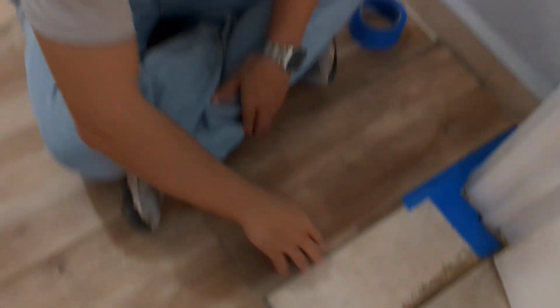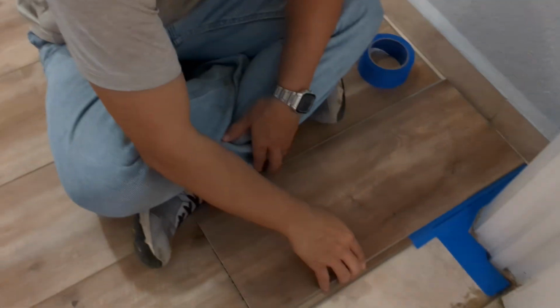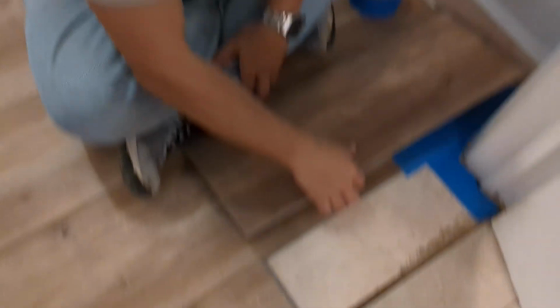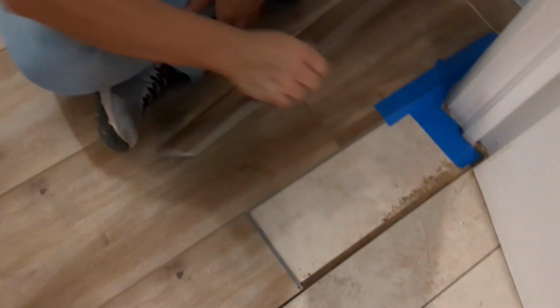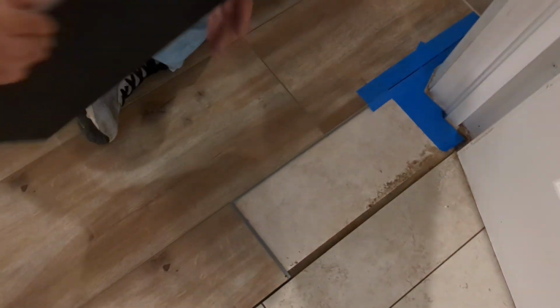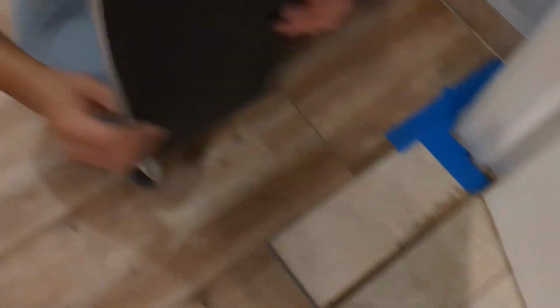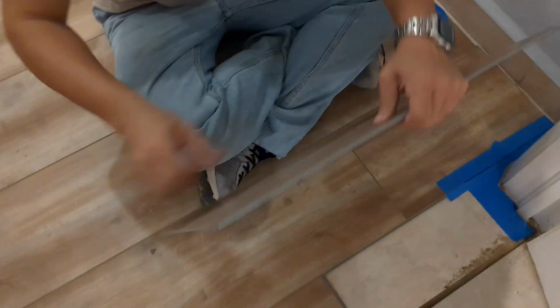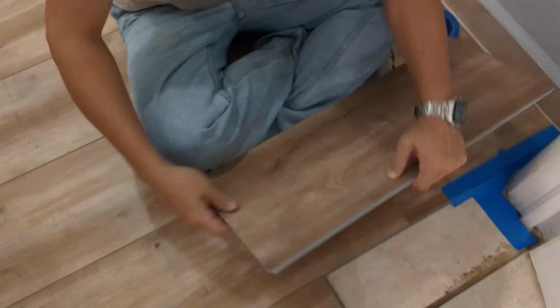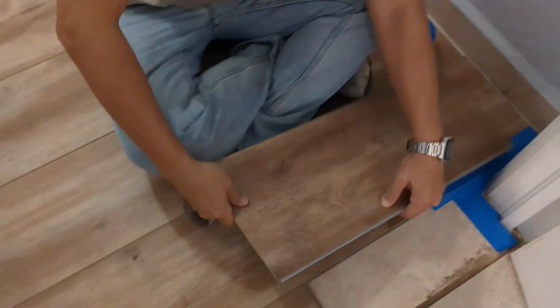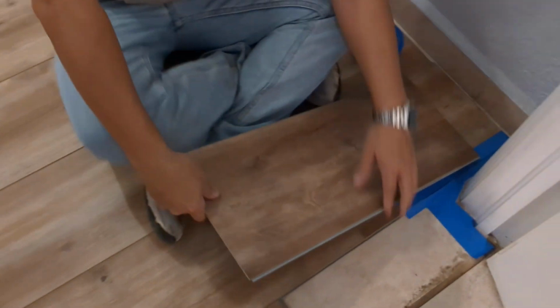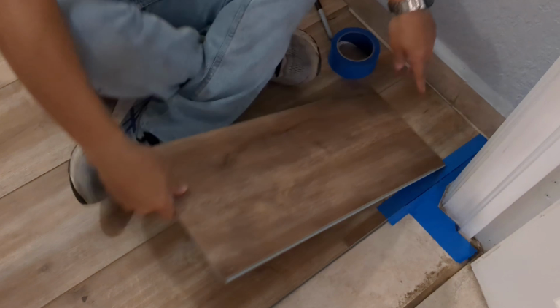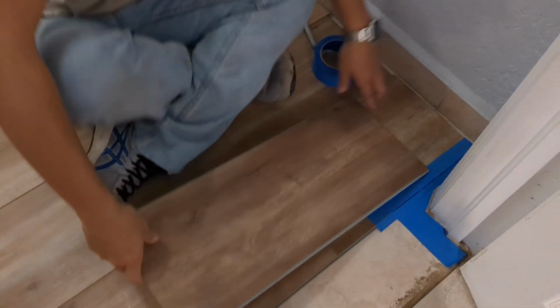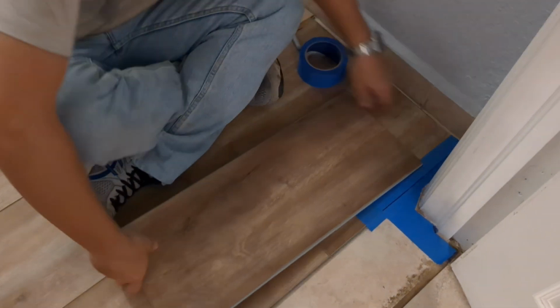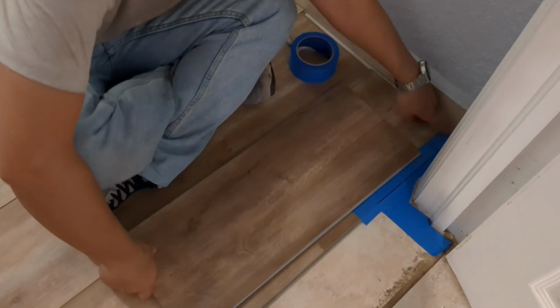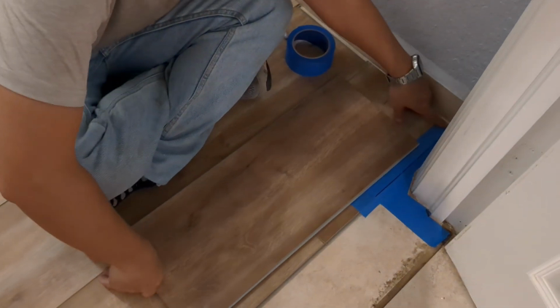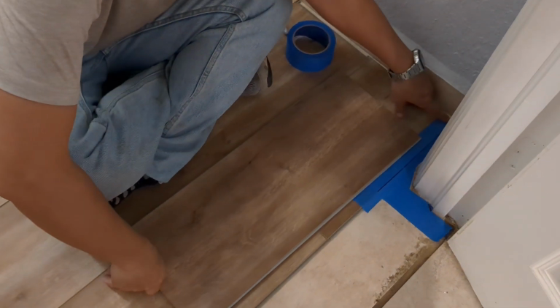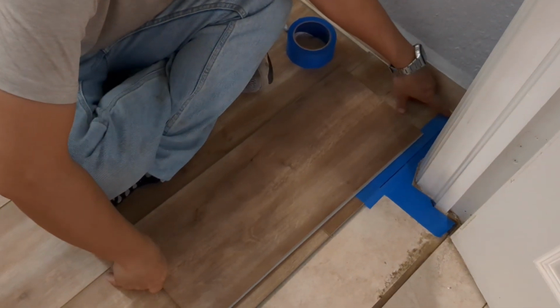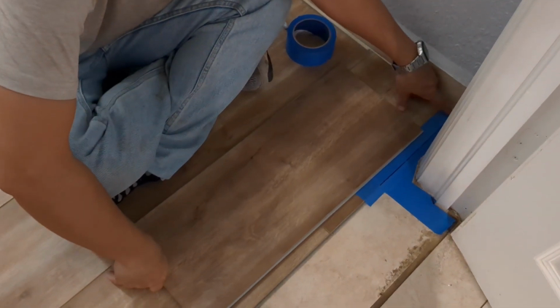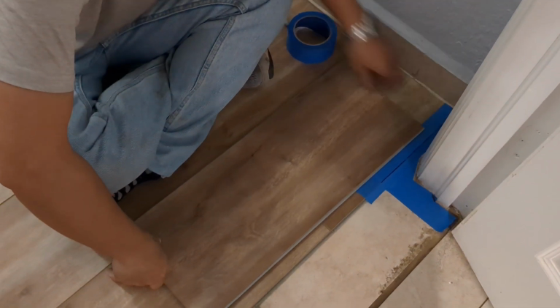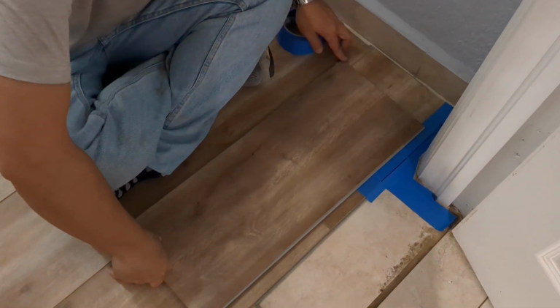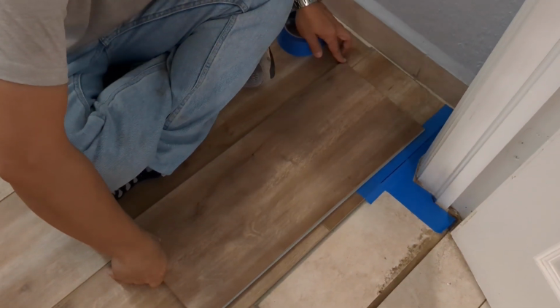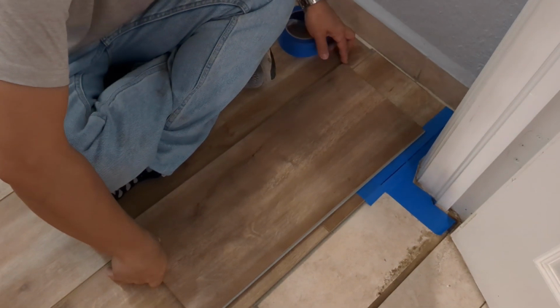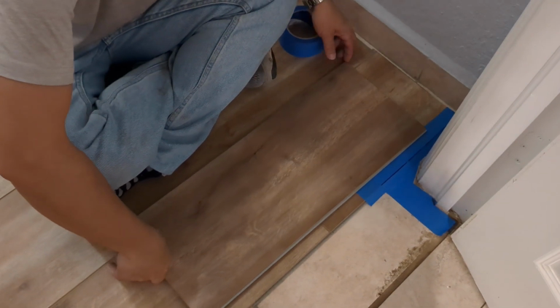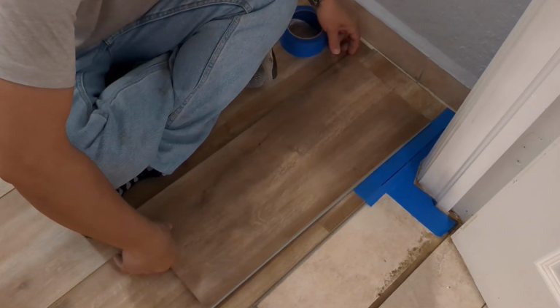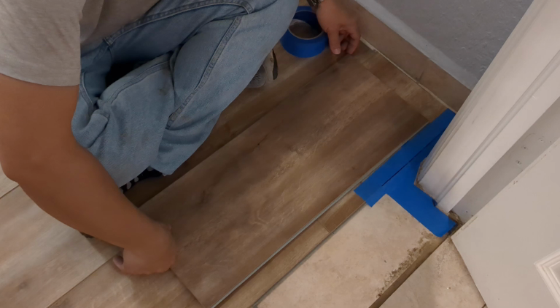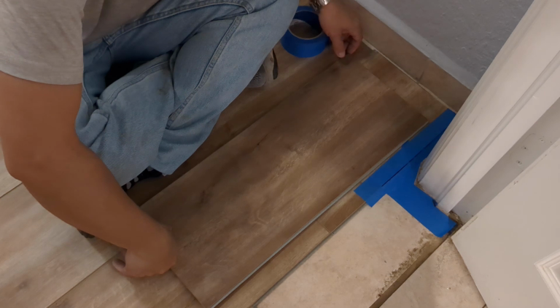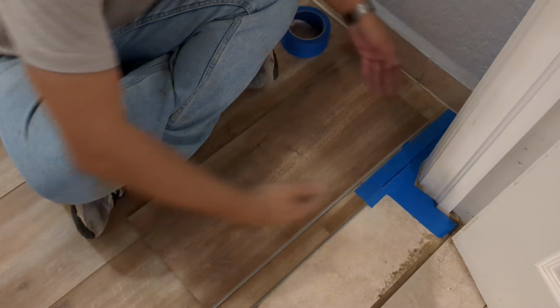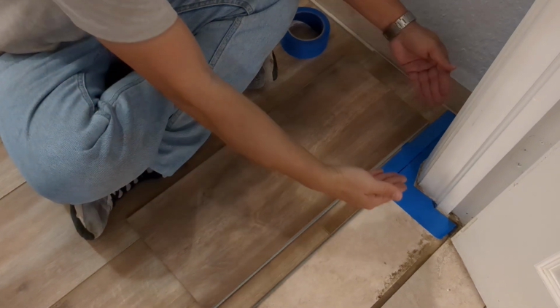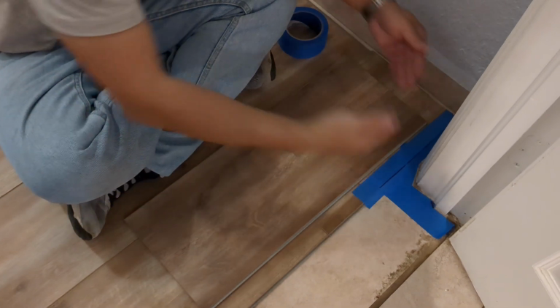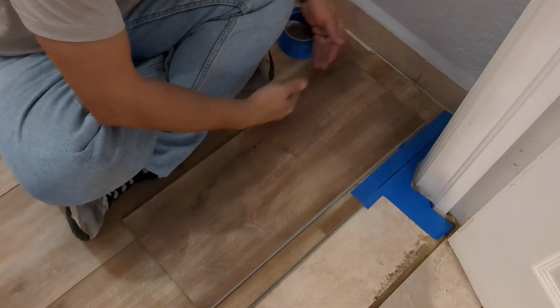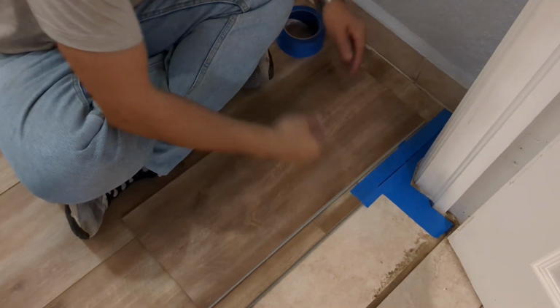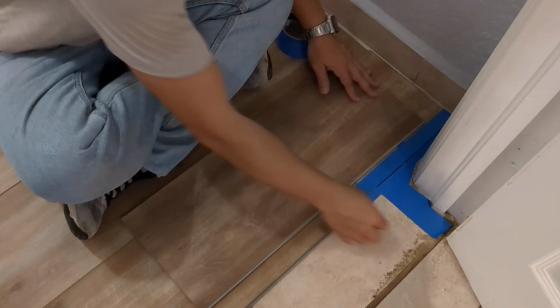We're going to do what we need — all we're going to do is match this corner right here to this corner, and just move the template over.